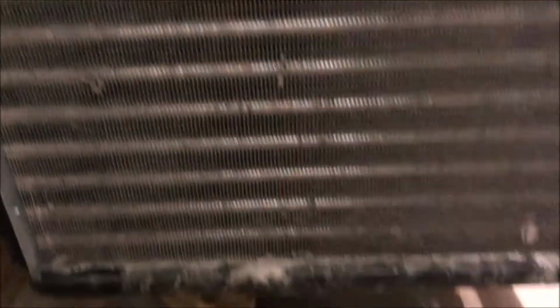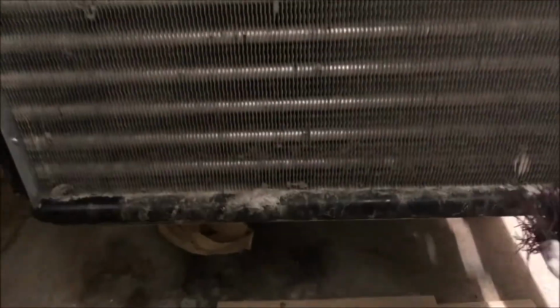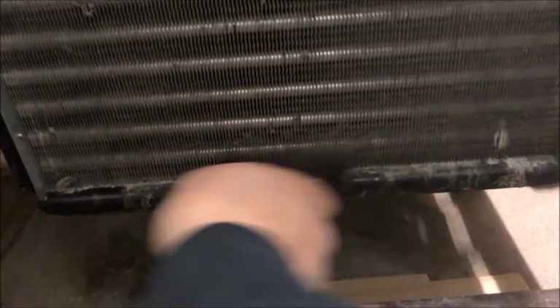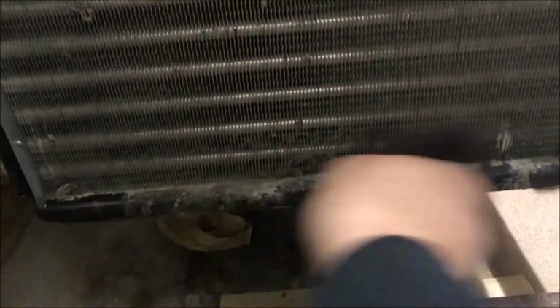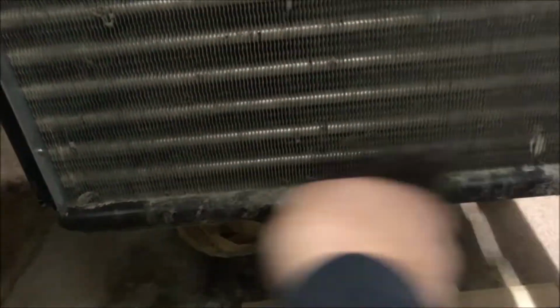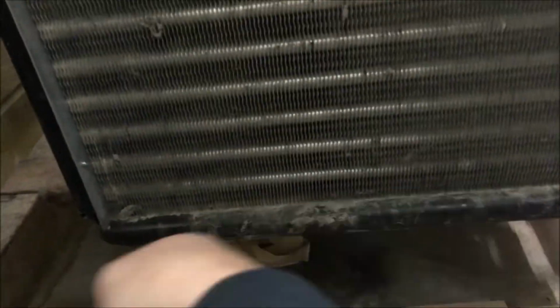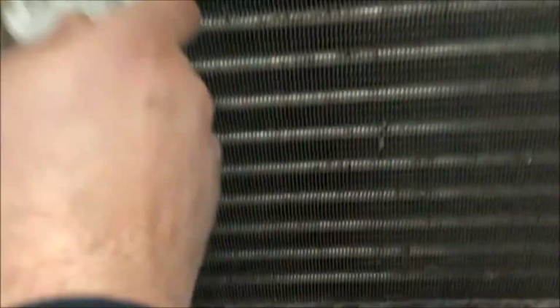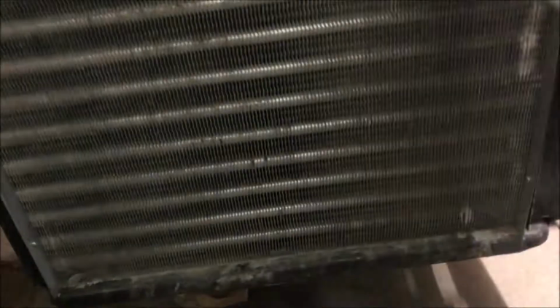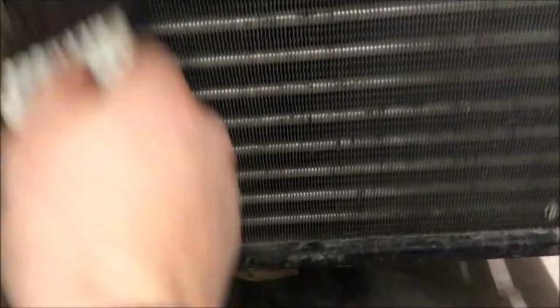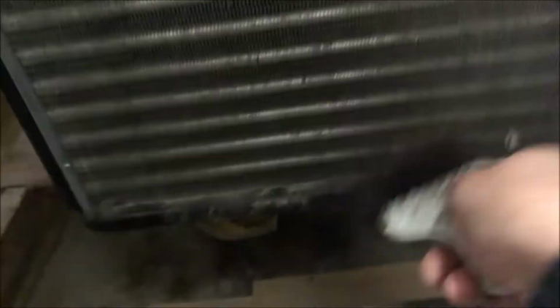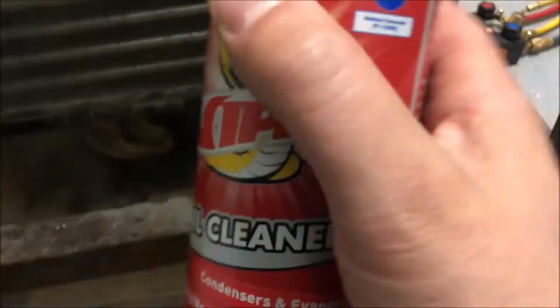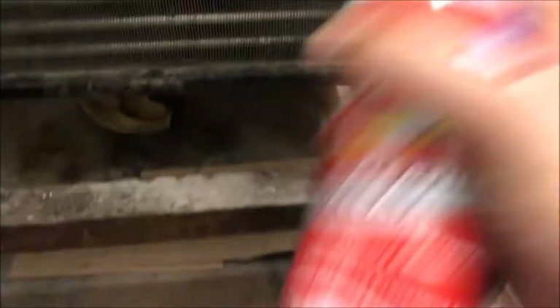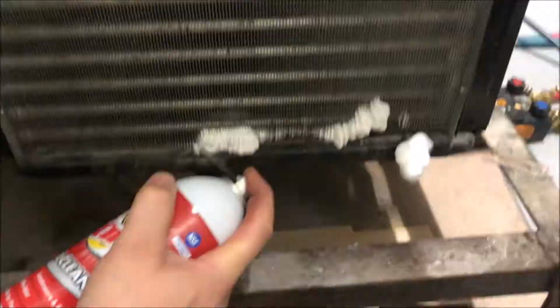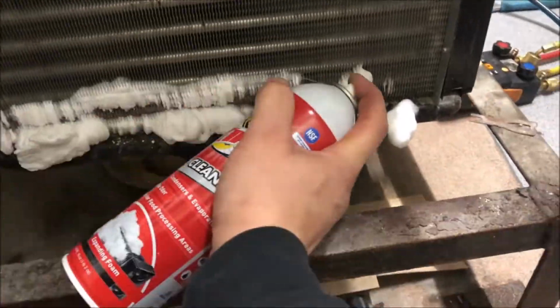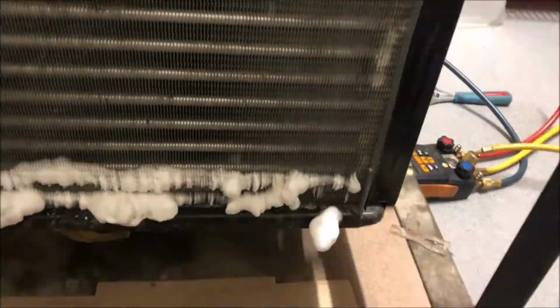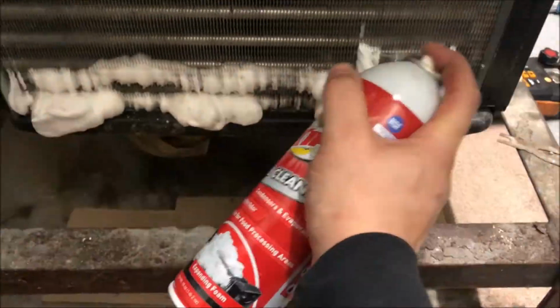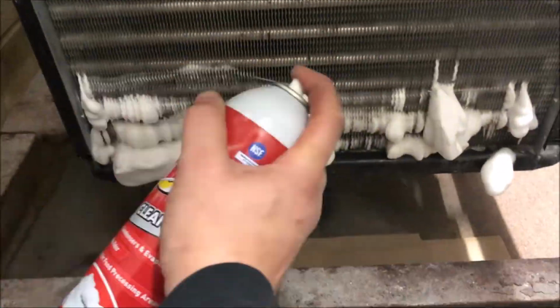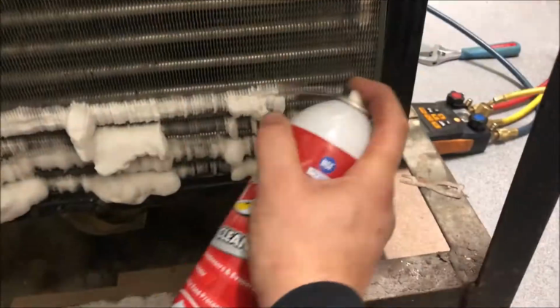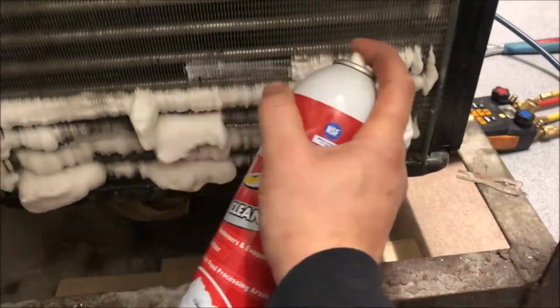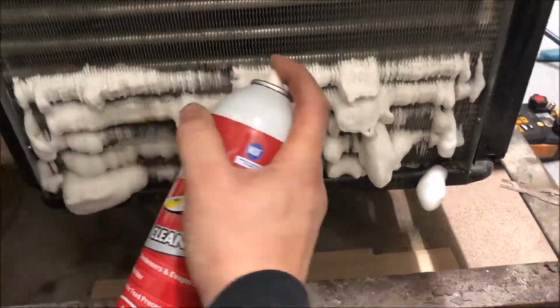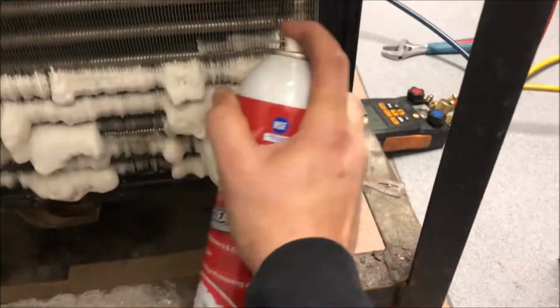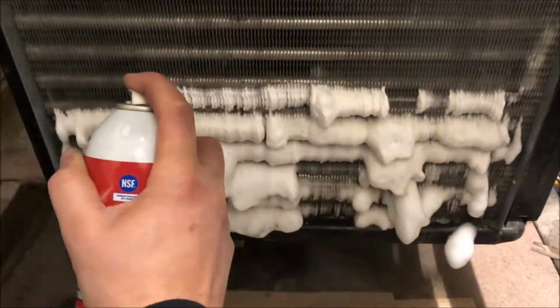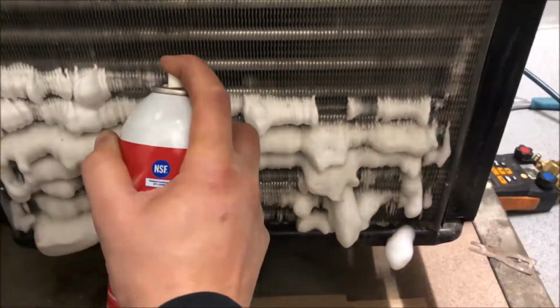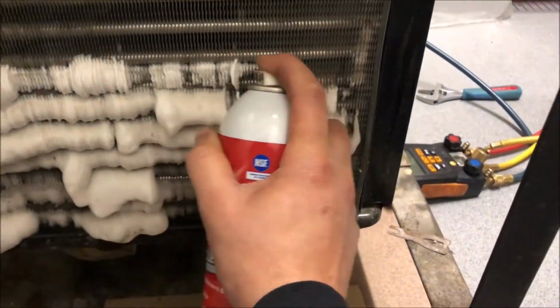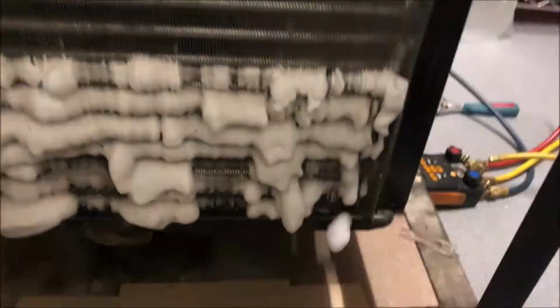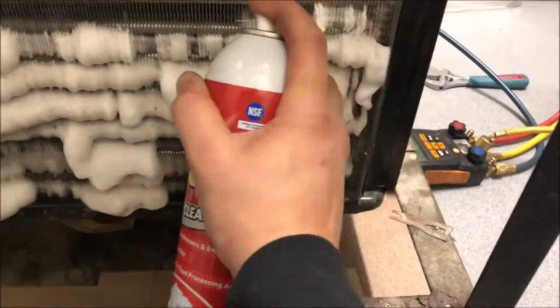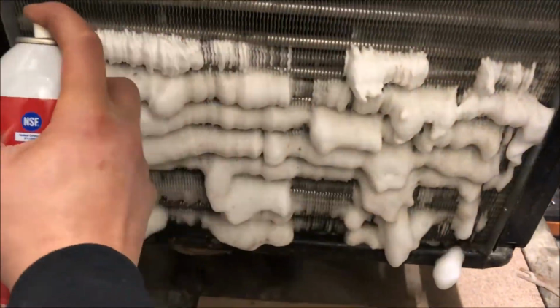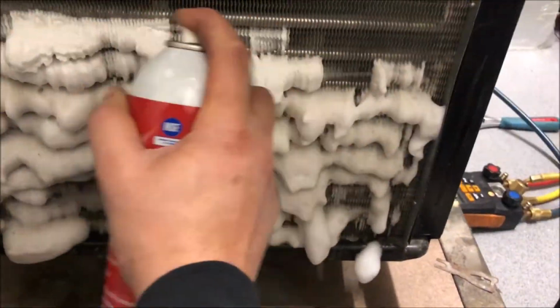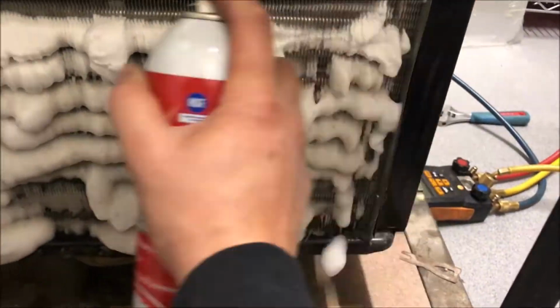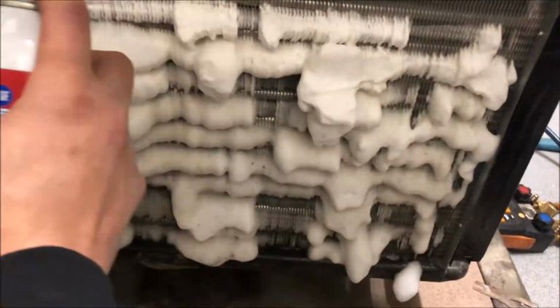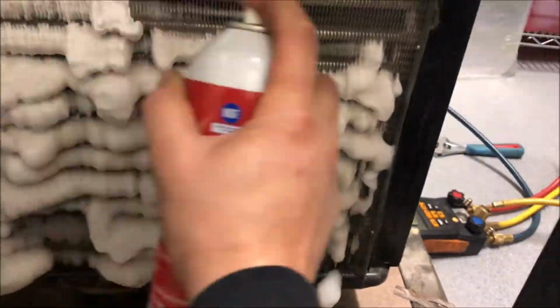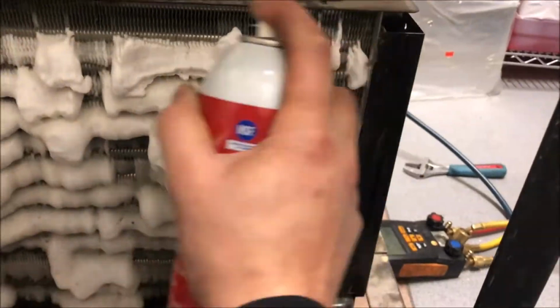My condenser is a little dirty here, so let's get it brushed off and cleaned up. We'll shoot some Viper in there, let it do its thing, let it foam up and pull out all that dust, dirt, grease, and all that good stuff.